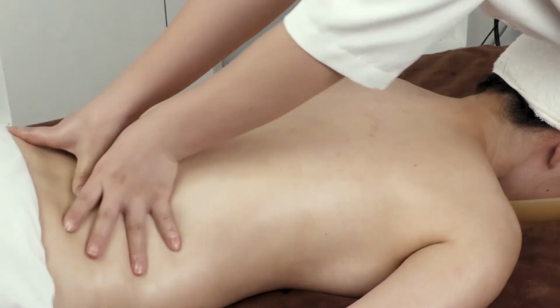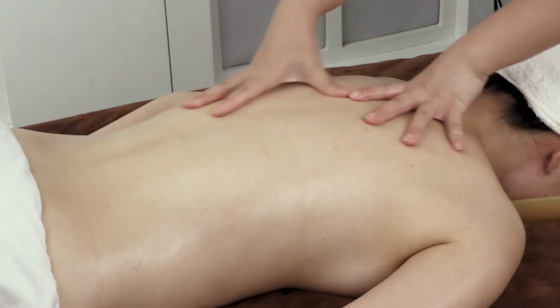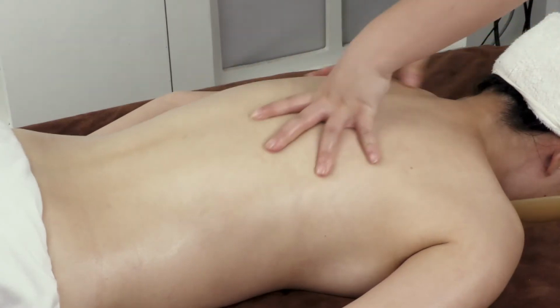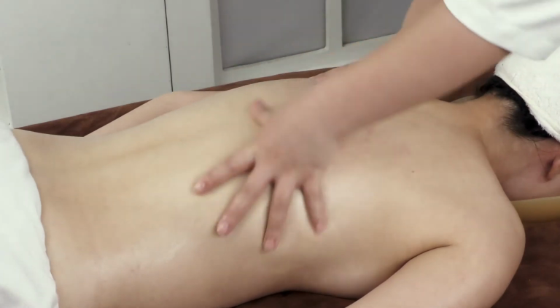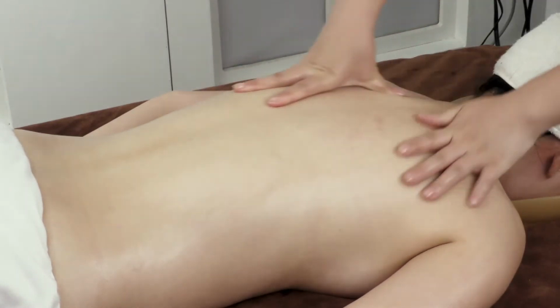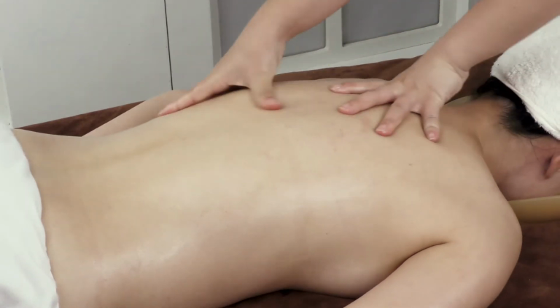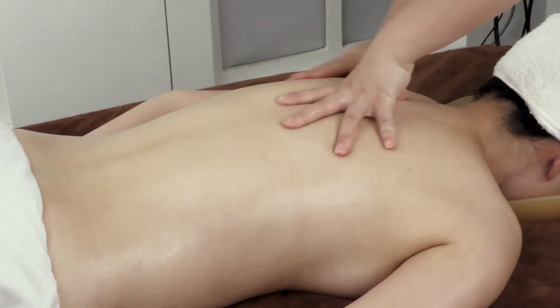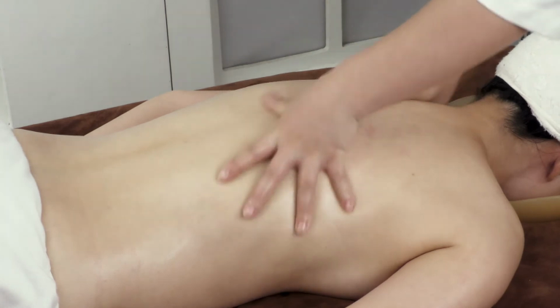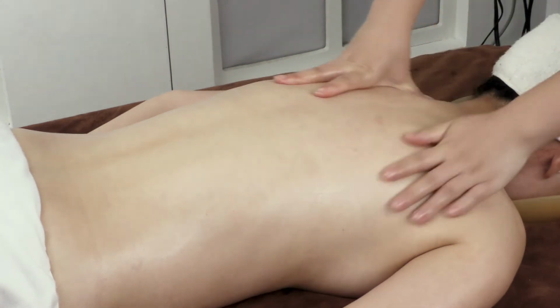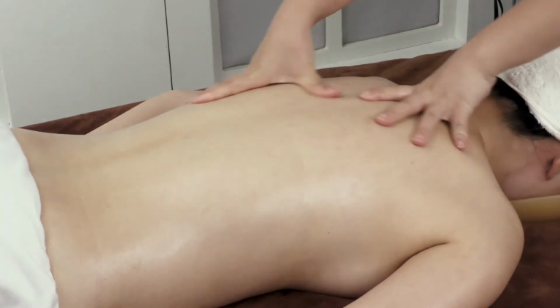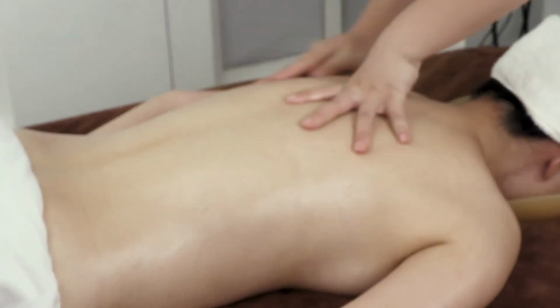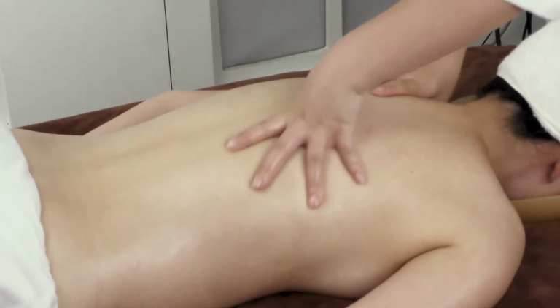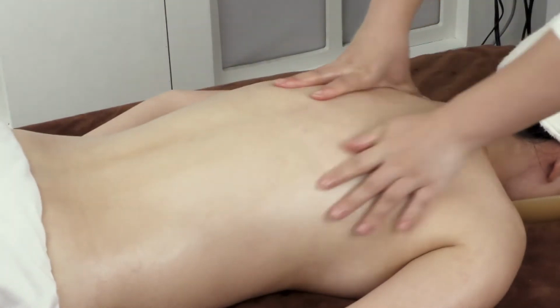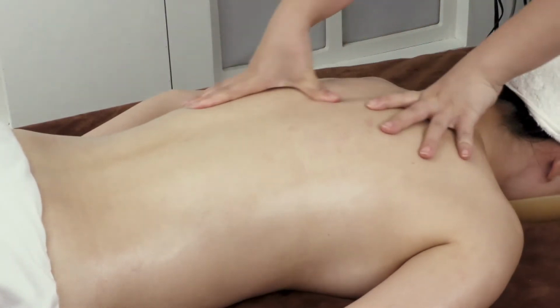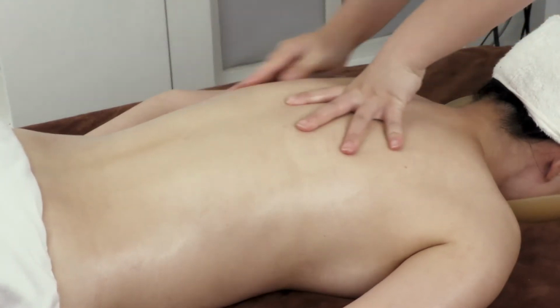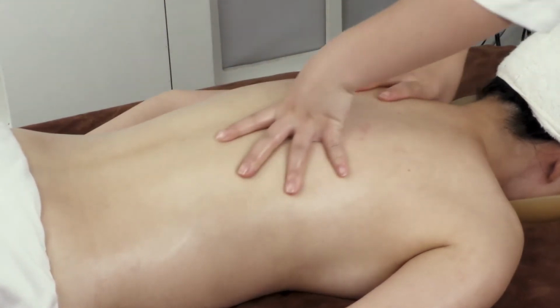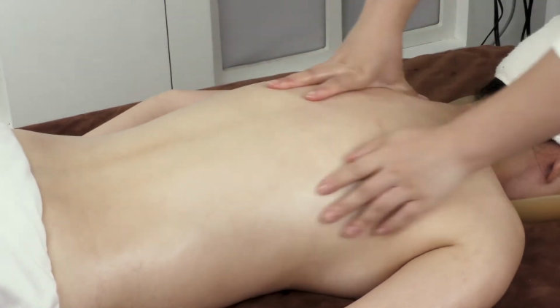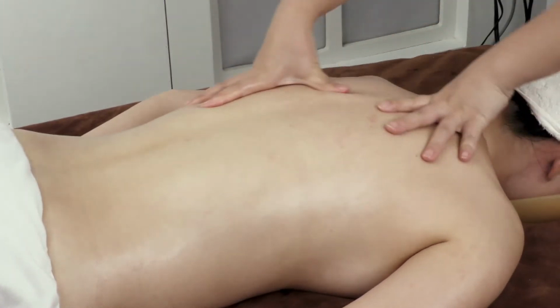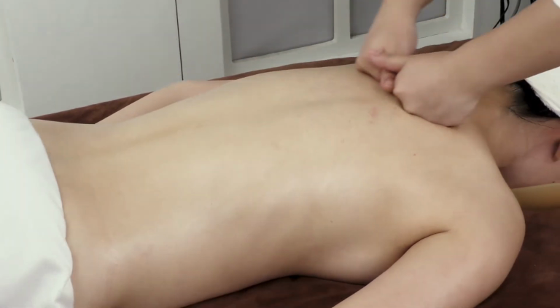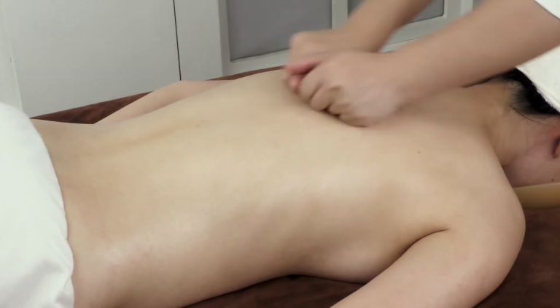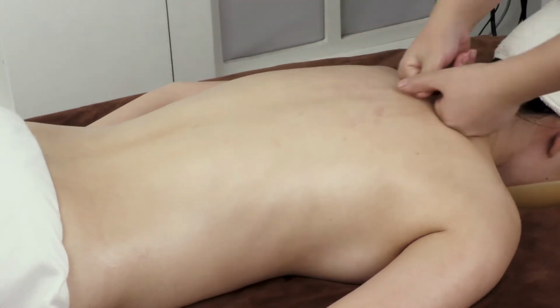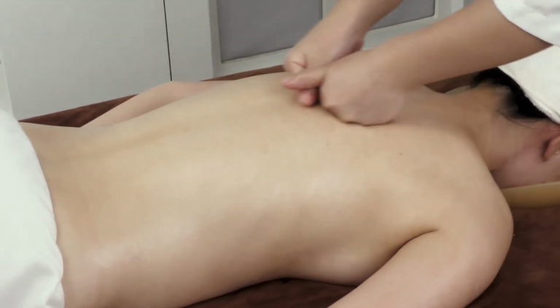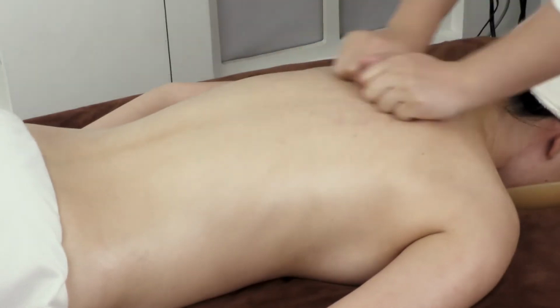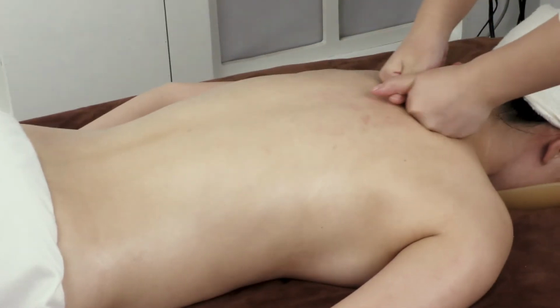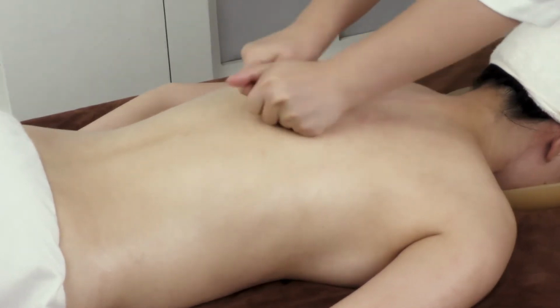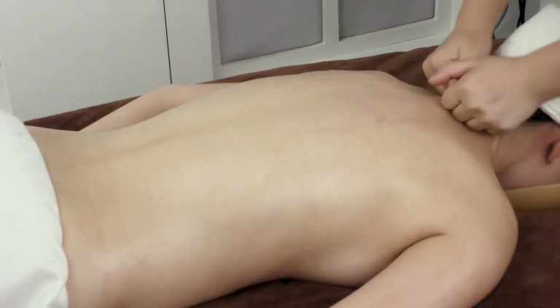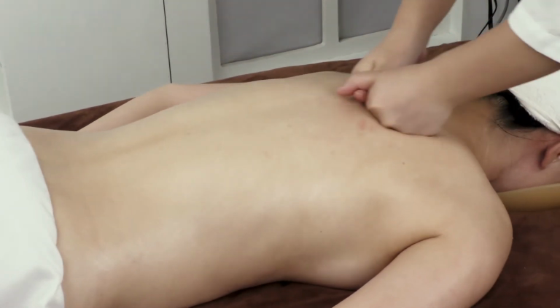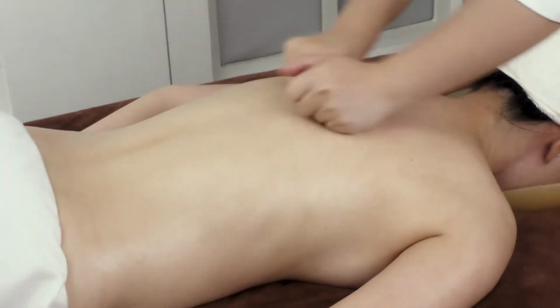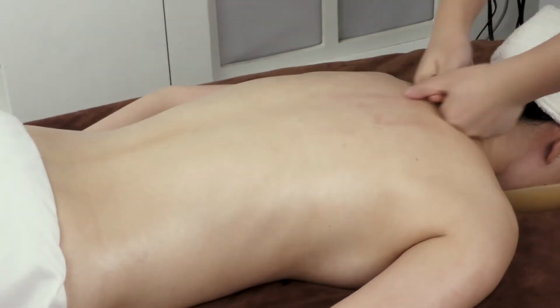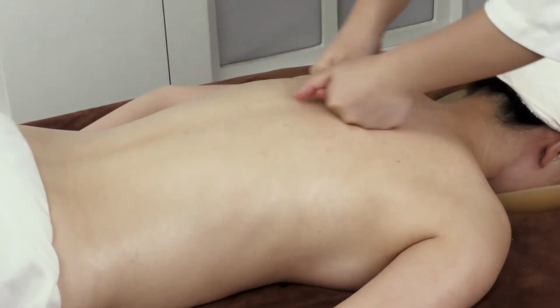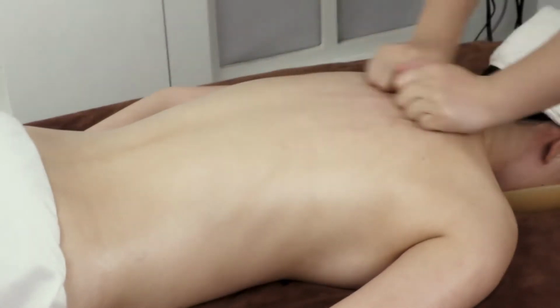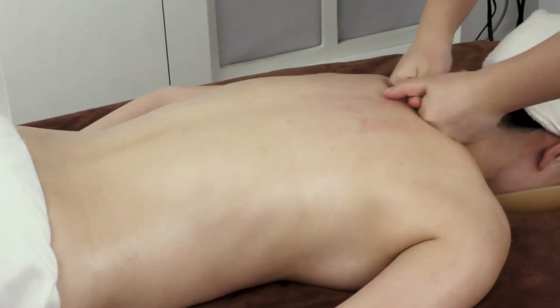From left then right, alternate thumbs in pushing Meridian BL 3 times. Then push Meridian BL to the 8-crevice area with kneeling fingers in 3 lines, 3 times.